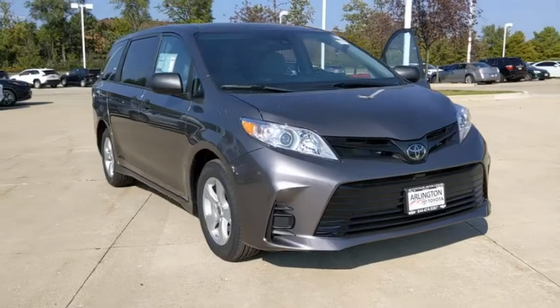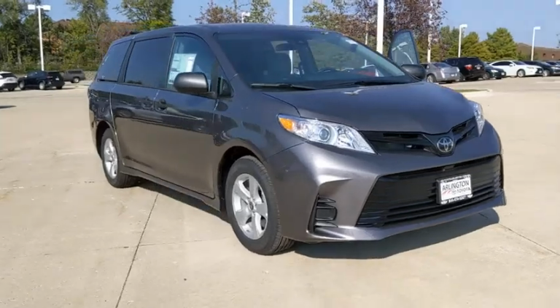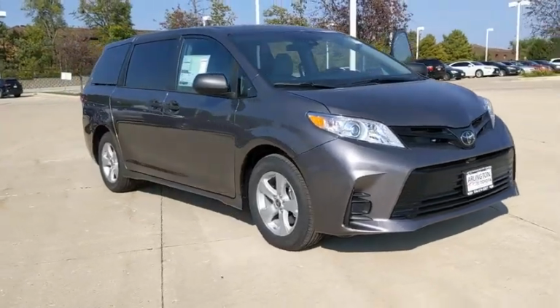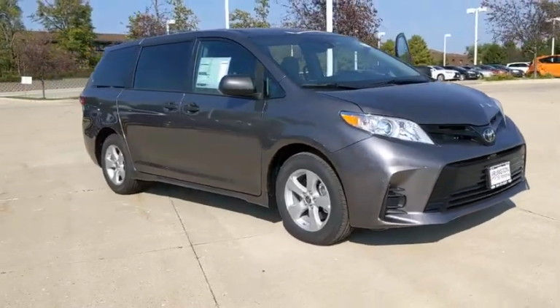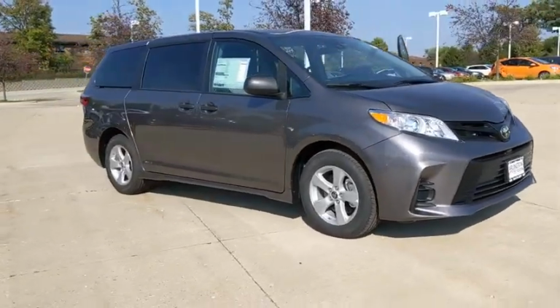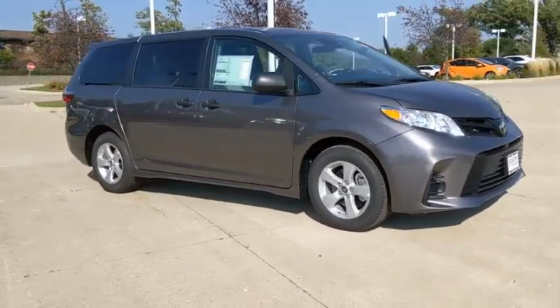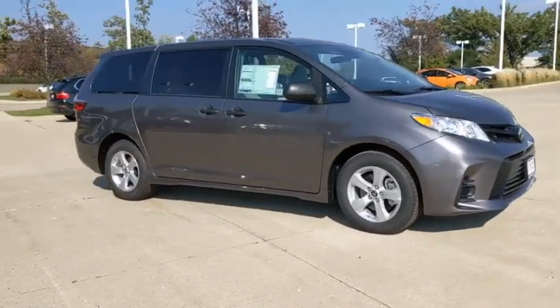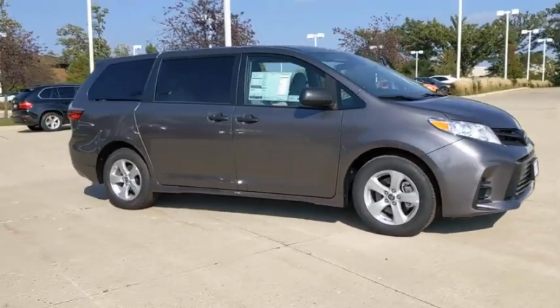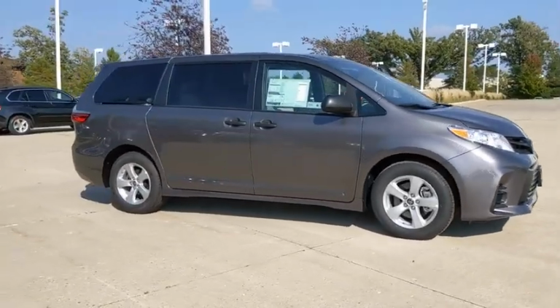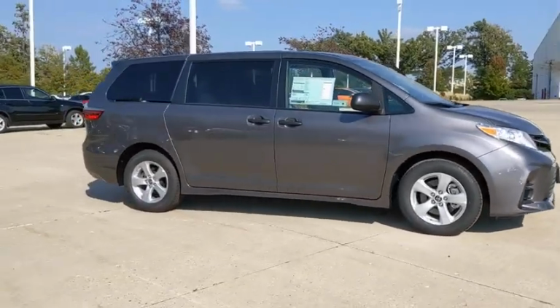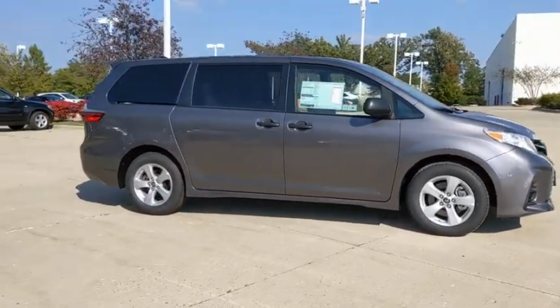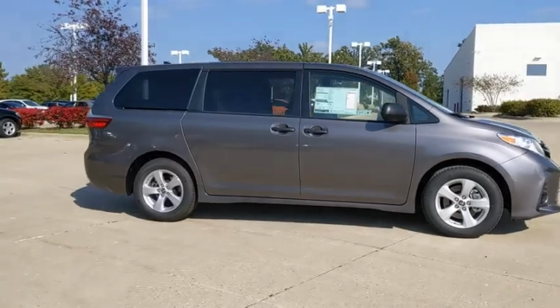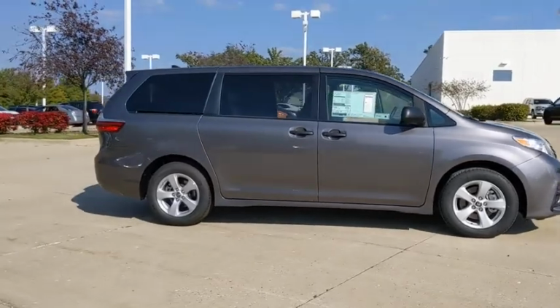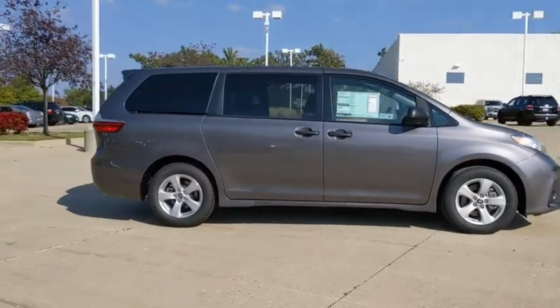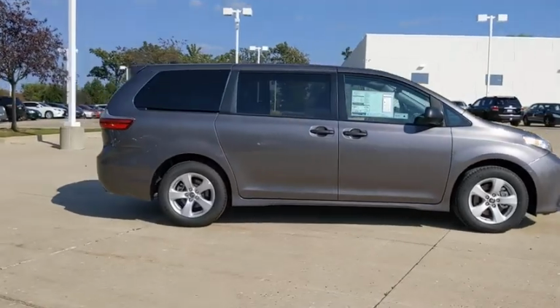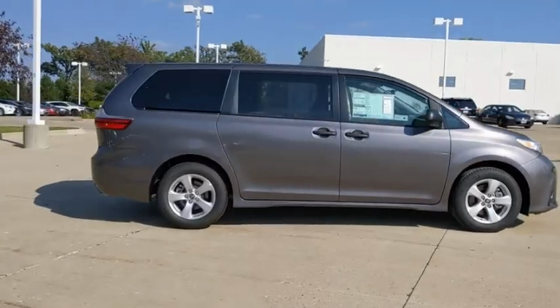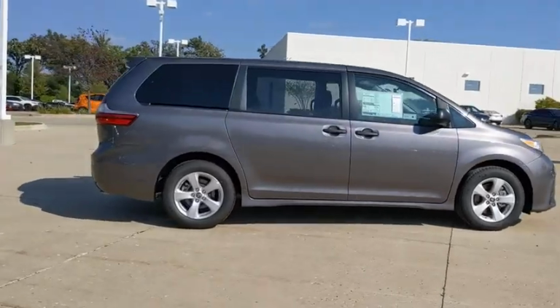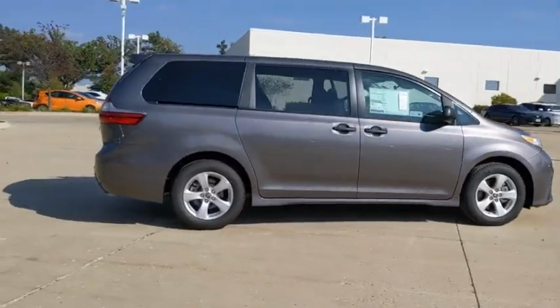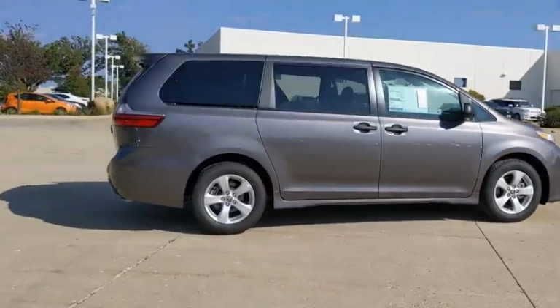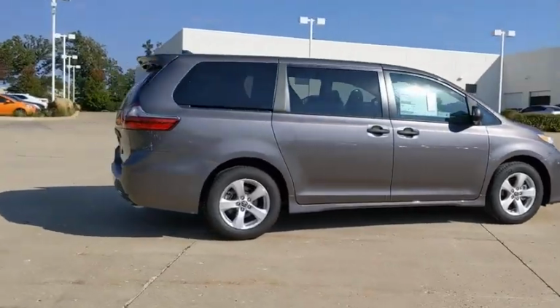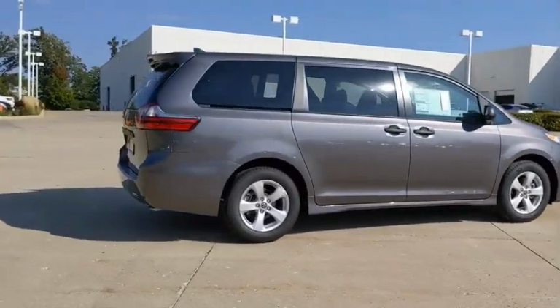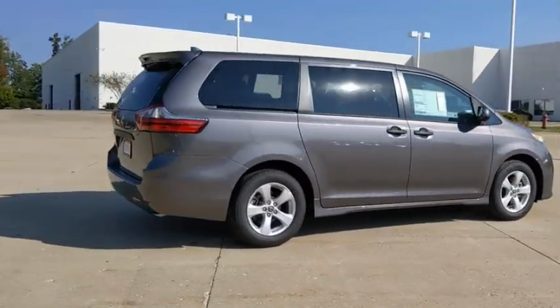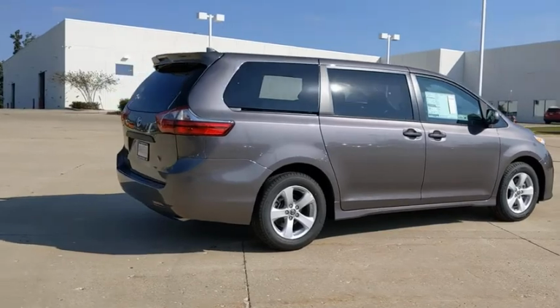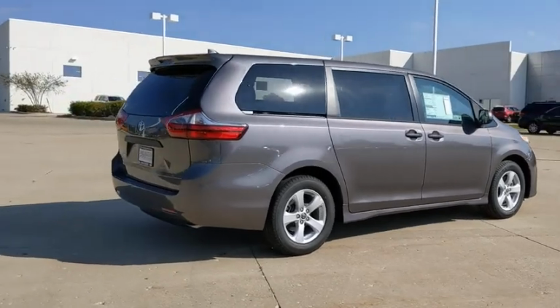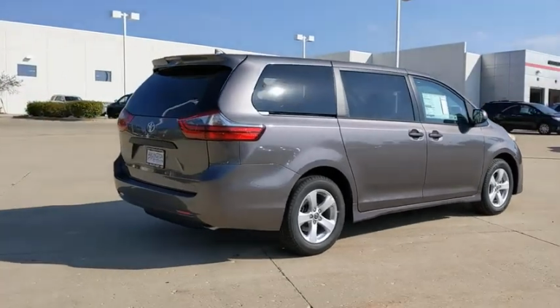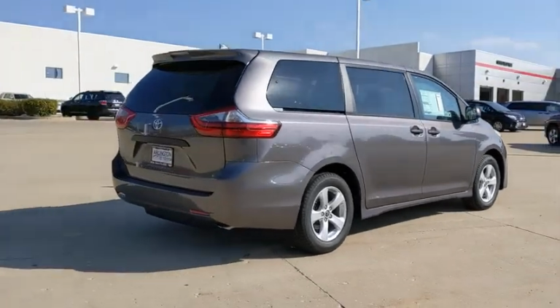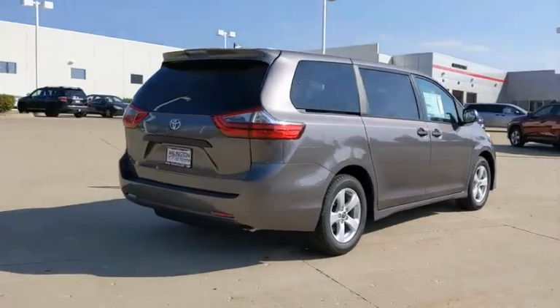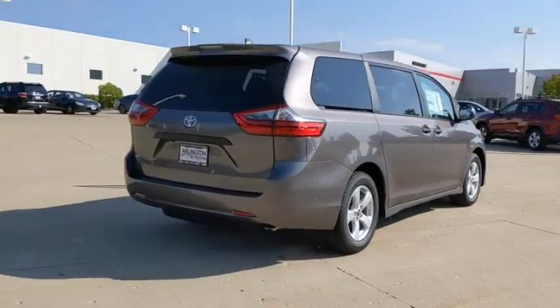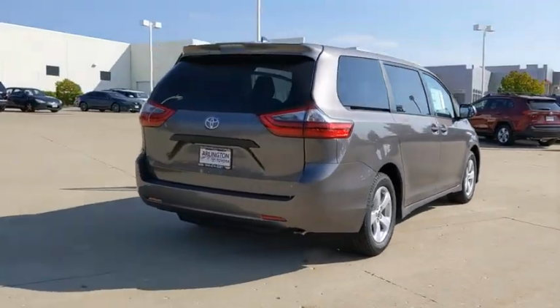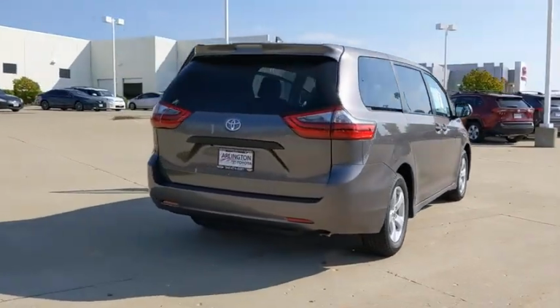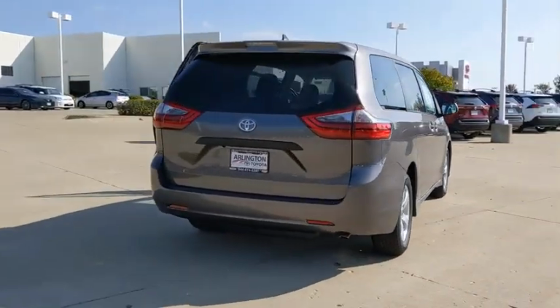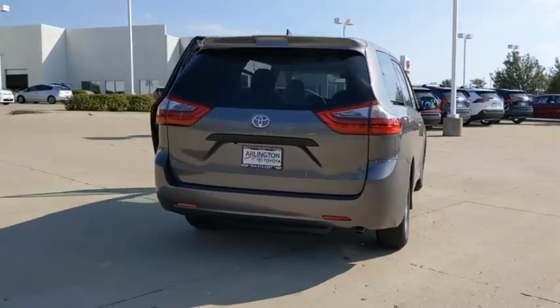Looking for the right vehicle? Check out the 2020 Toyota RAV4. The RAV4 is one of the most fuel-efficient SUVs in its class. Versatile and efficient, RAV4 mixes the comfort and drivability of a sedan with the benefits of an SUV.